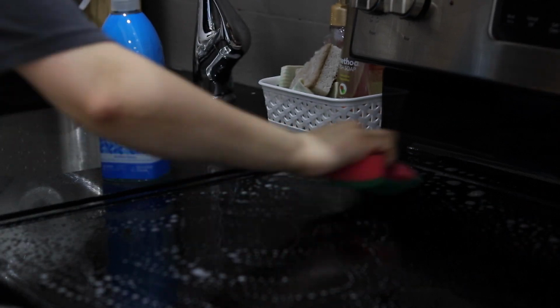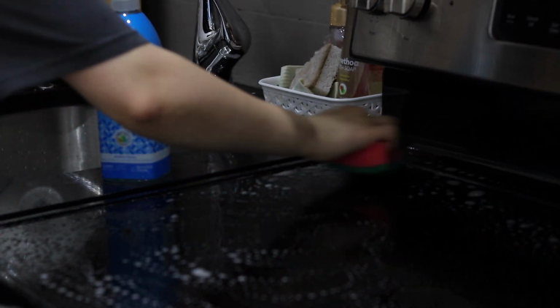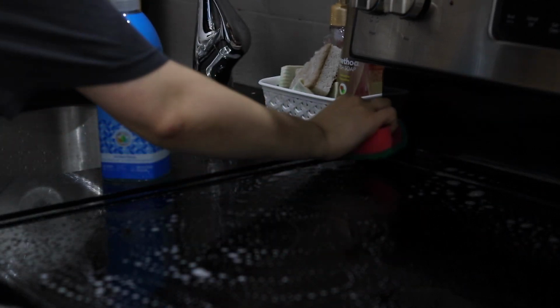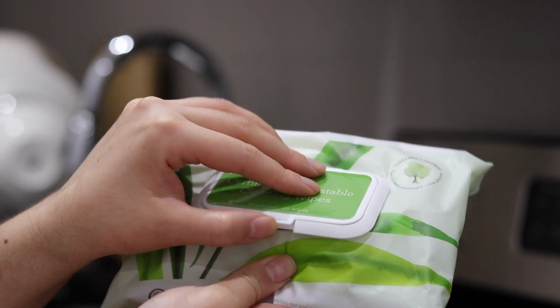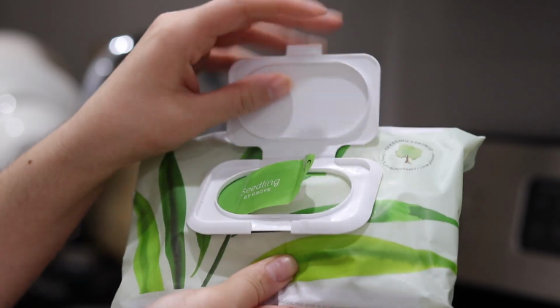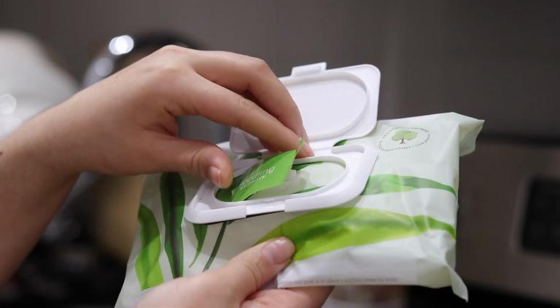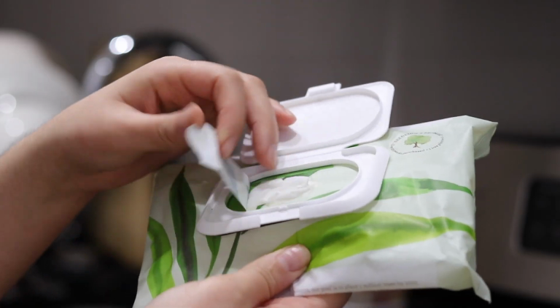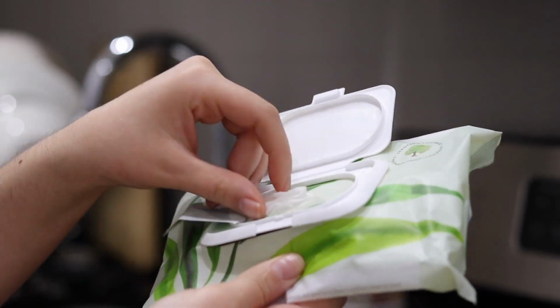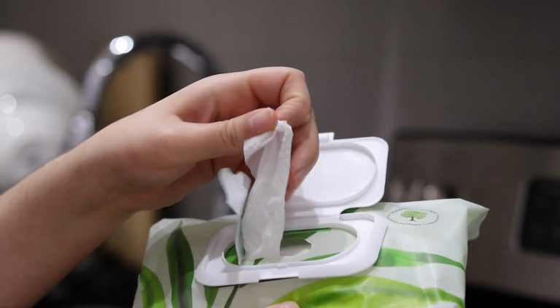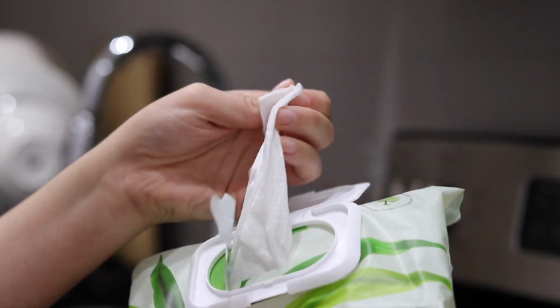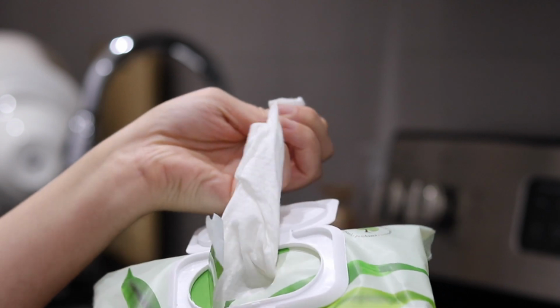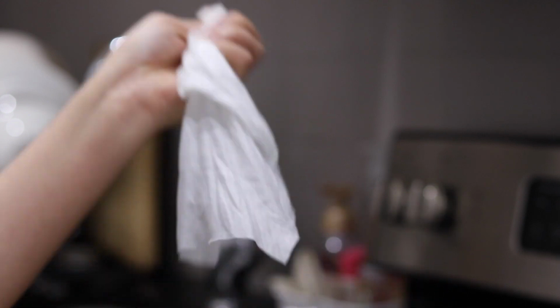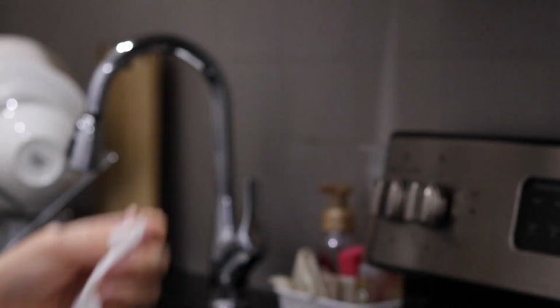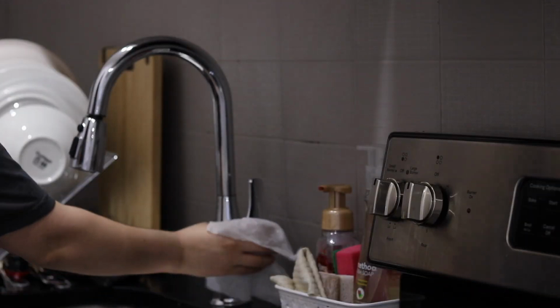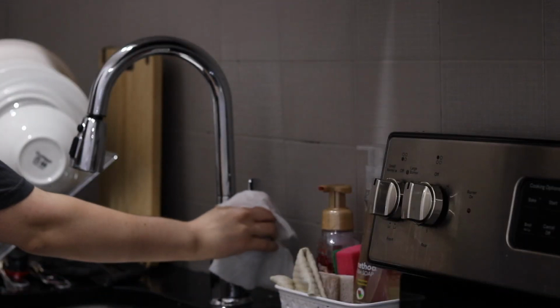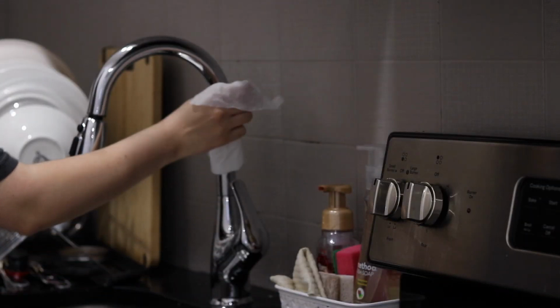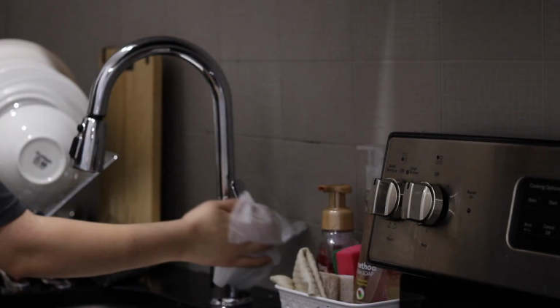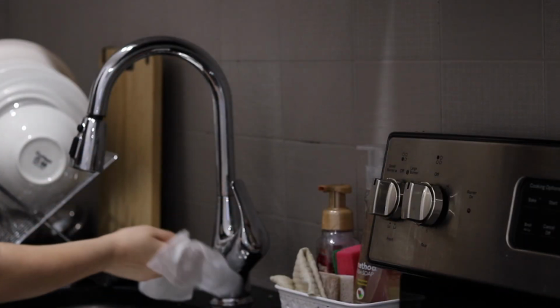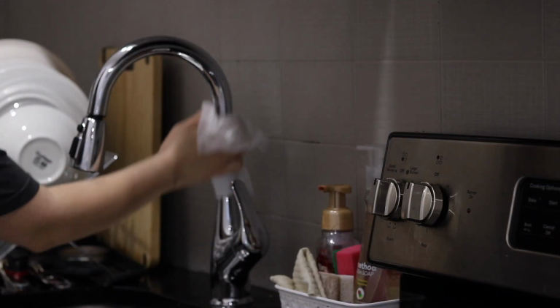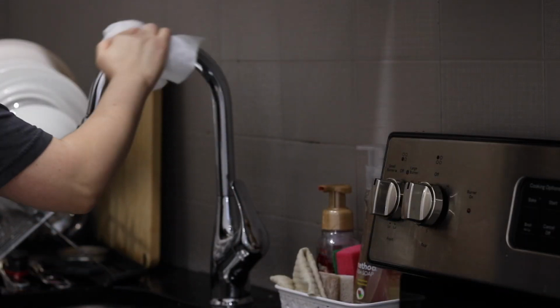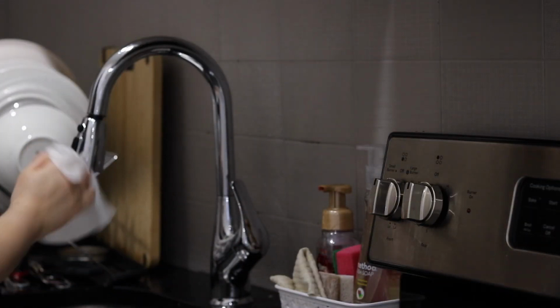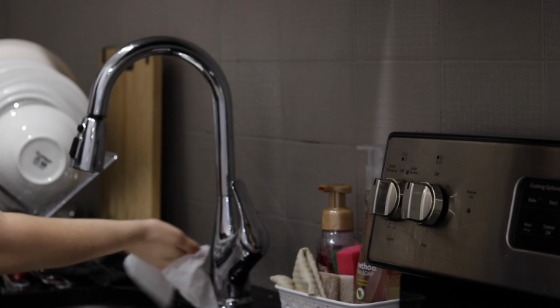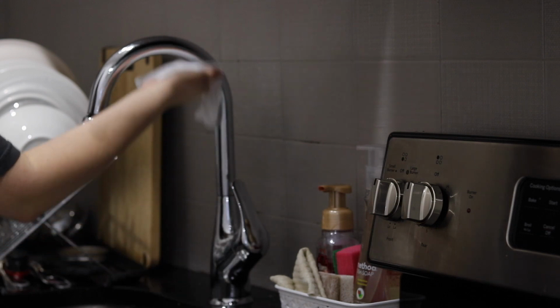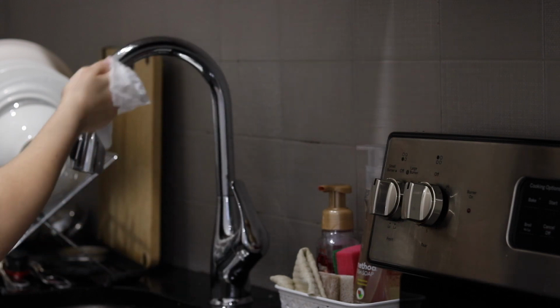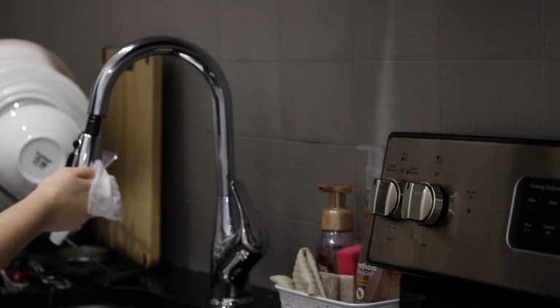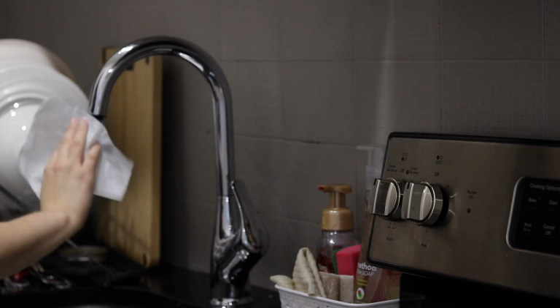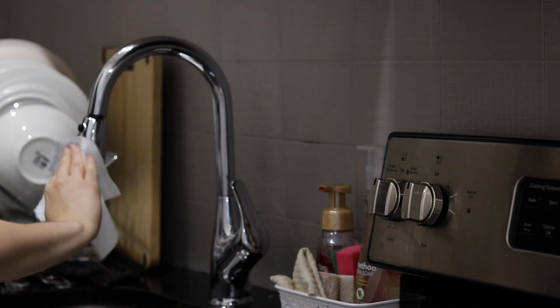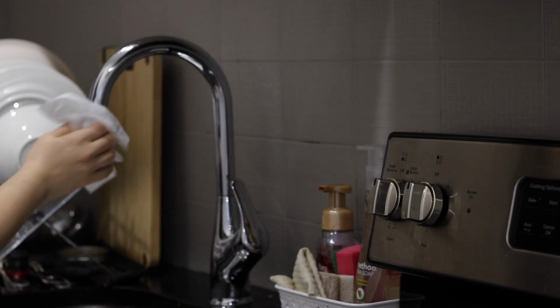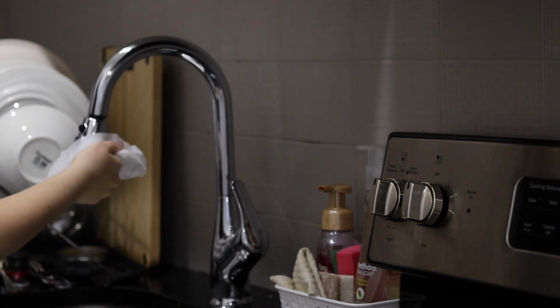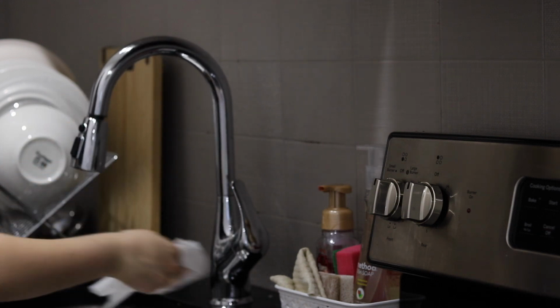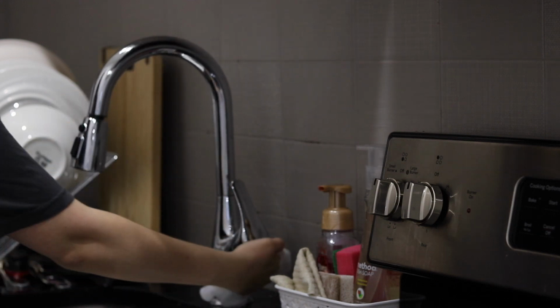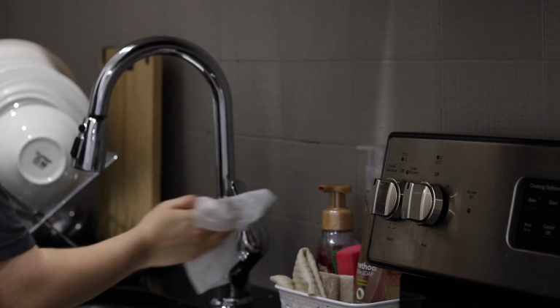I discovered this really cool website called Grove Collaborative. They have all these eco-friendly home essentials. These wipes are compostable, so this is what I use to wipe down handles and things I touch the most often, like light switches.